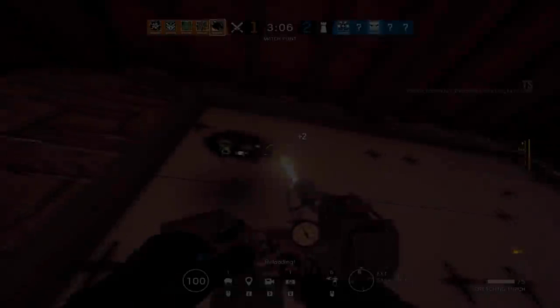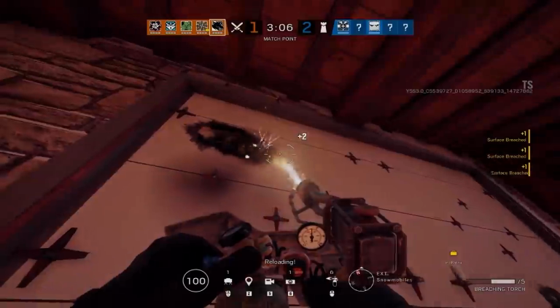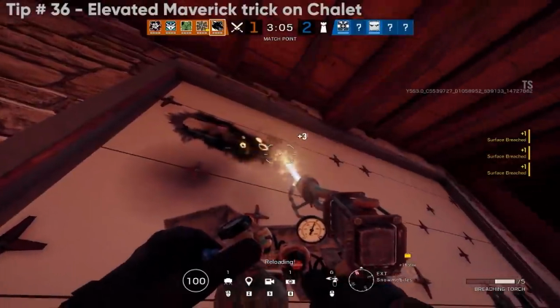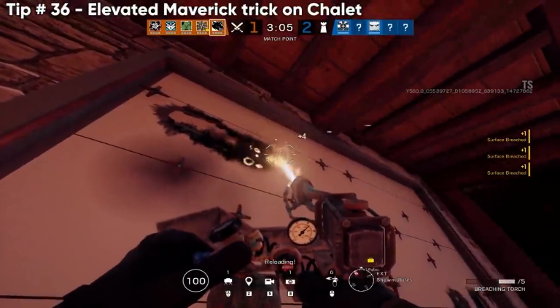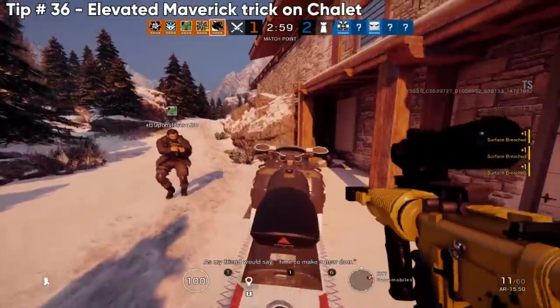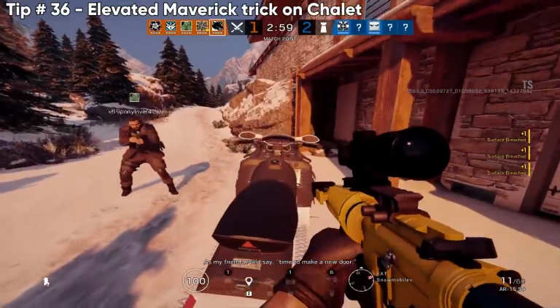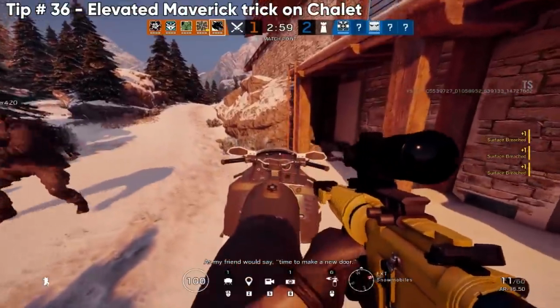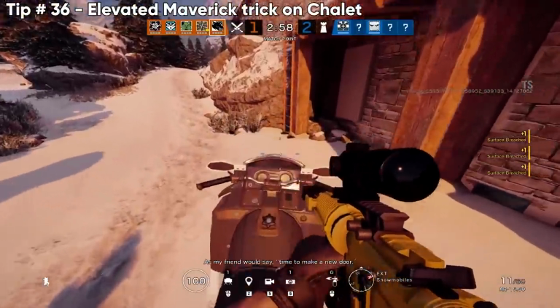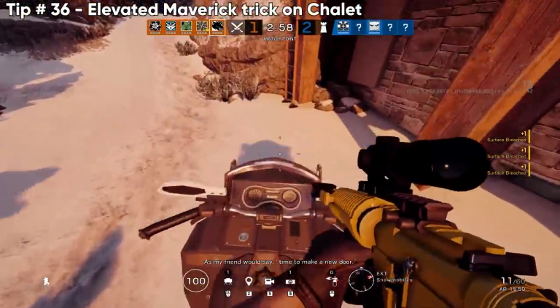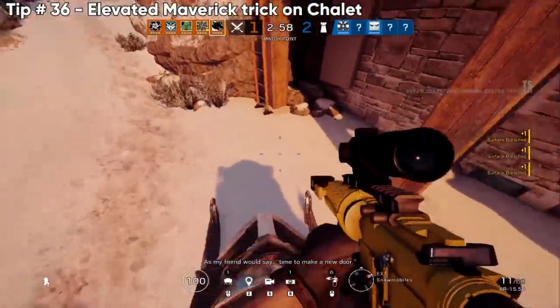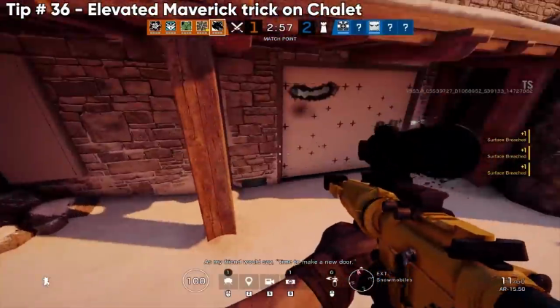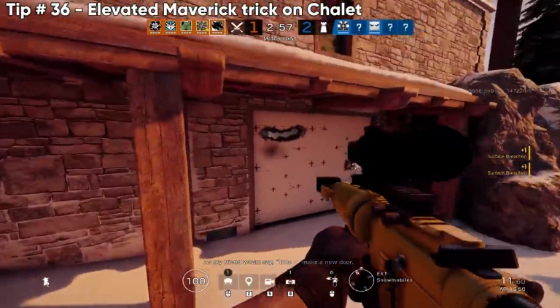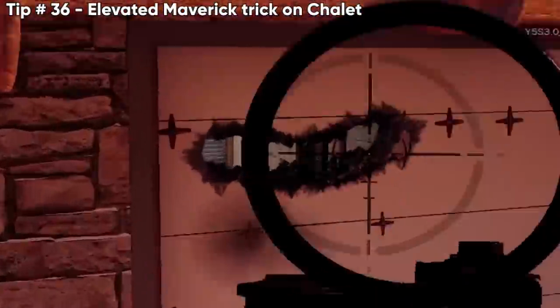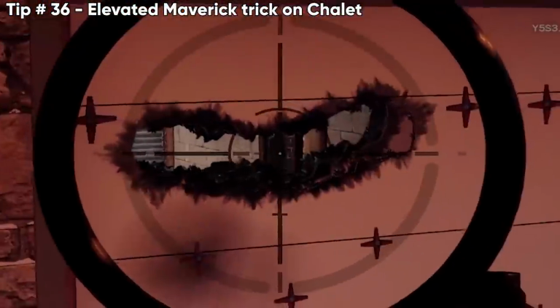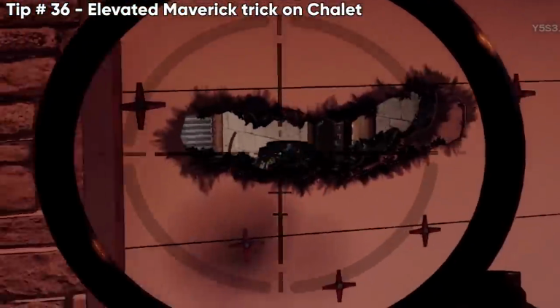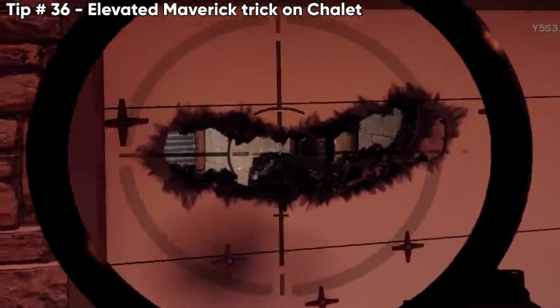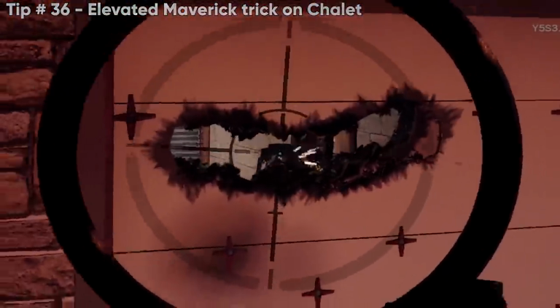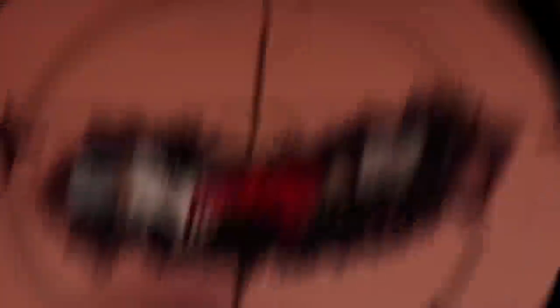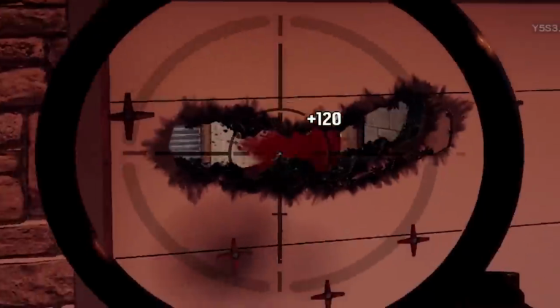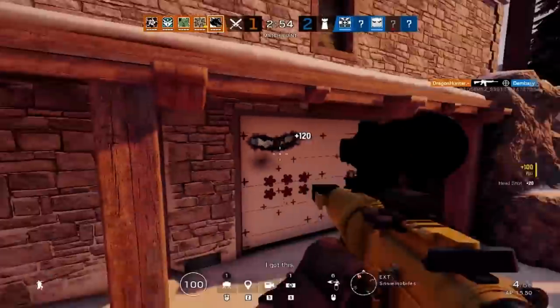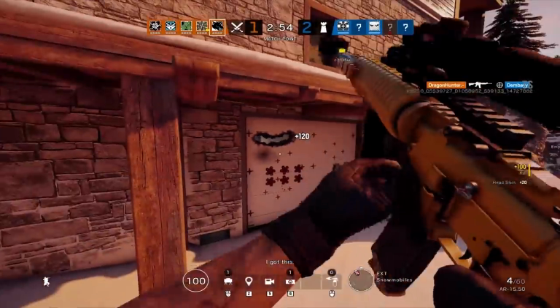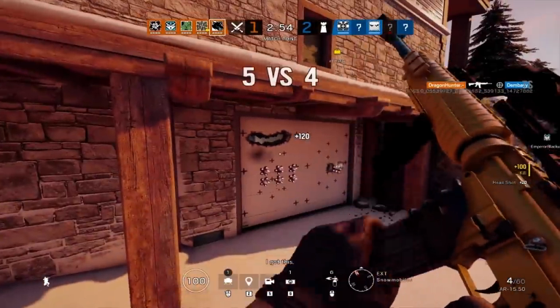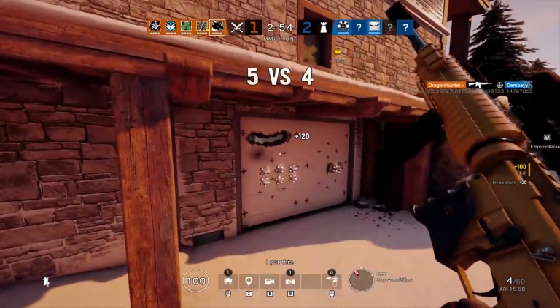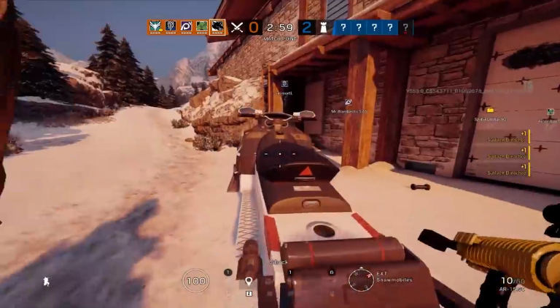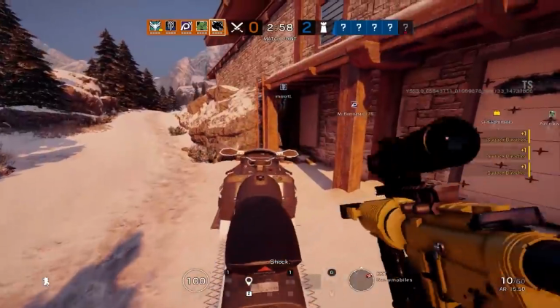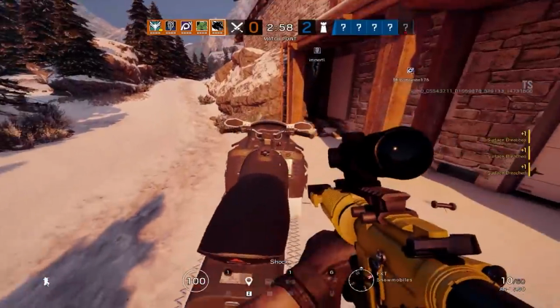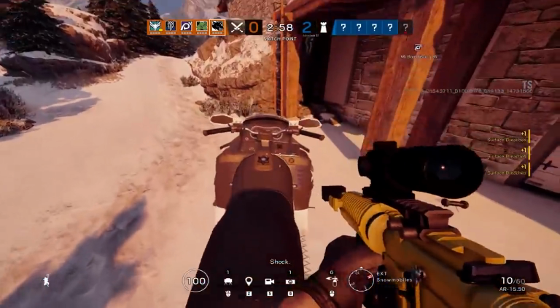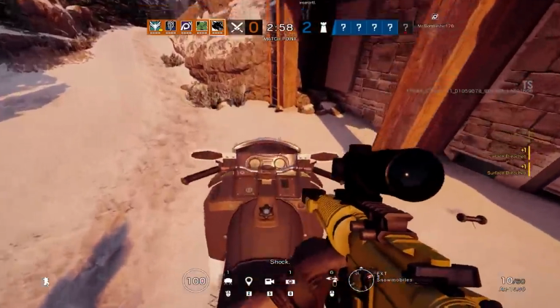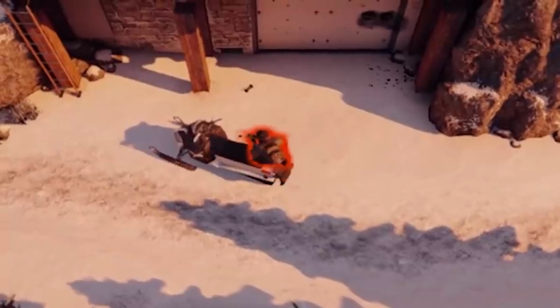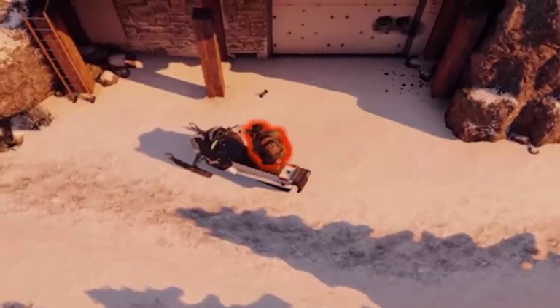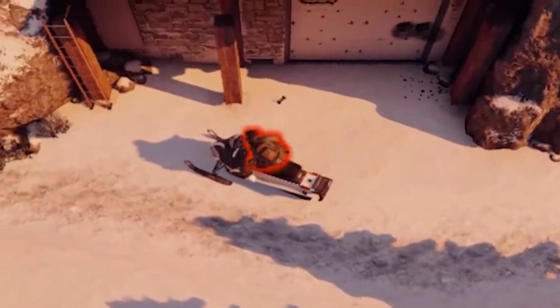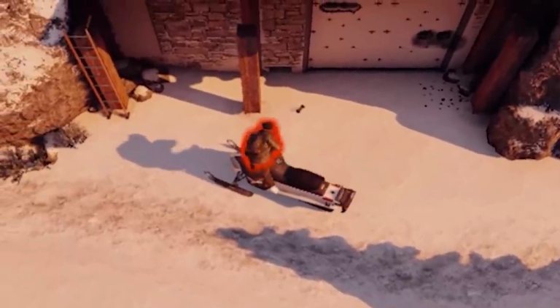Next up, an elevated Maverick trick on Chalet. You can get on top of the snowmobile and see through the rotation into site — it's pretty crazy. When Chalet first came out, I was doing this every day.